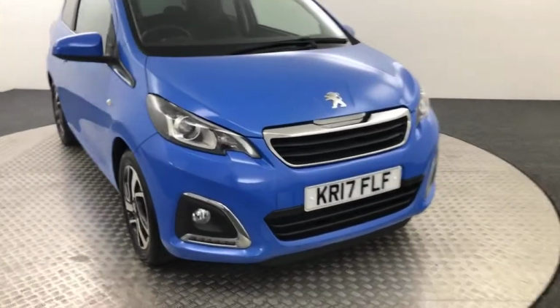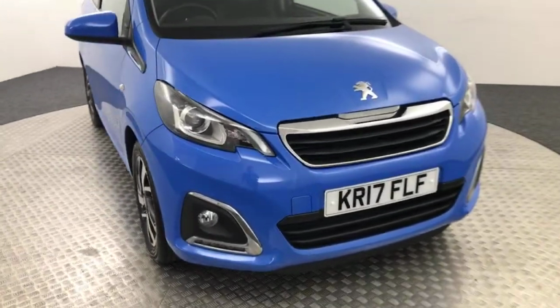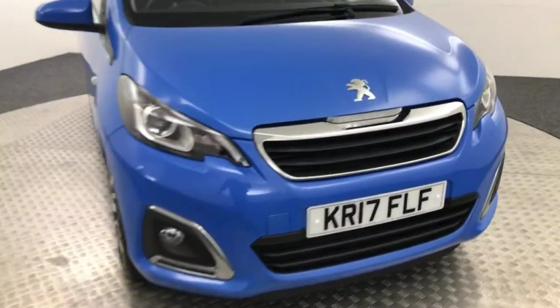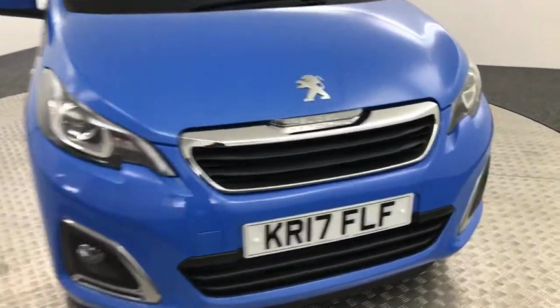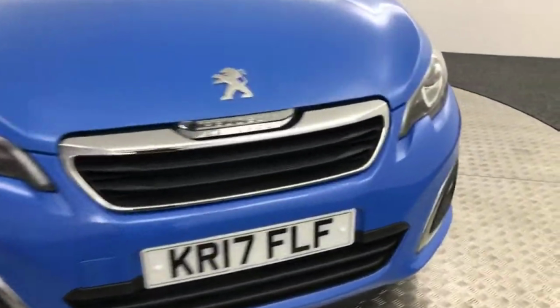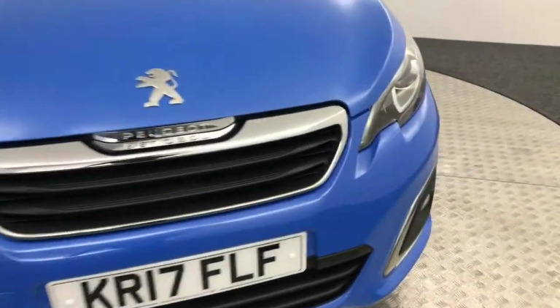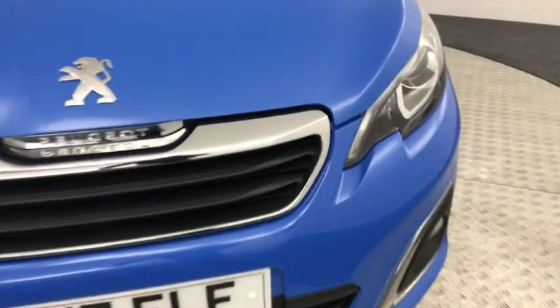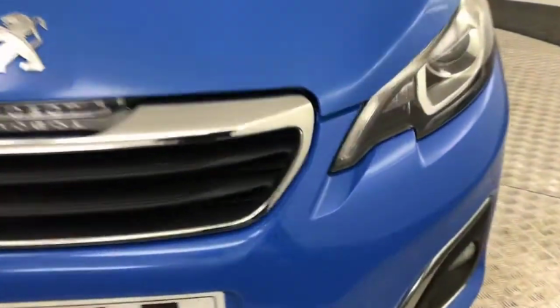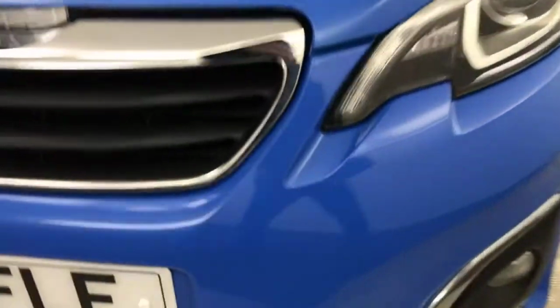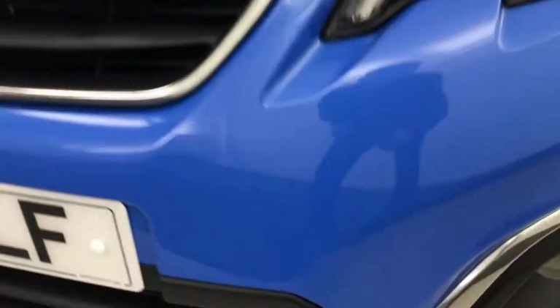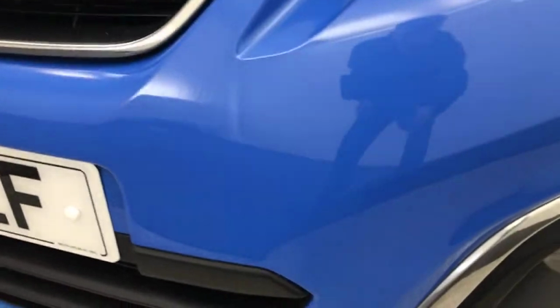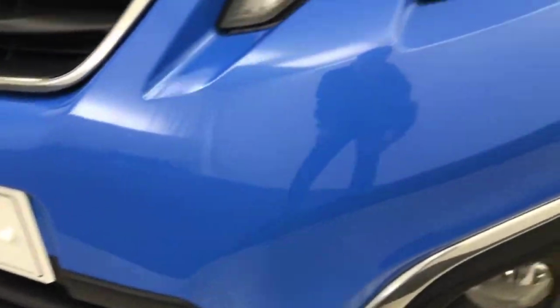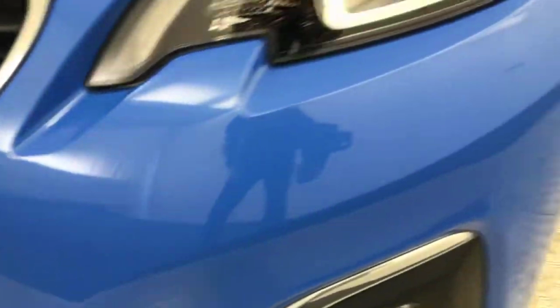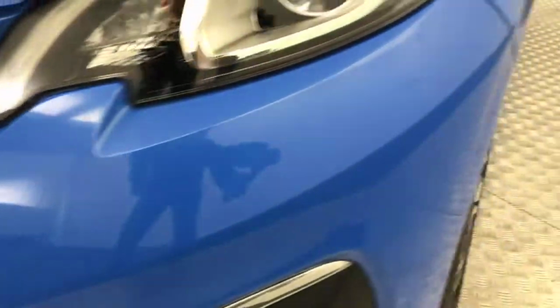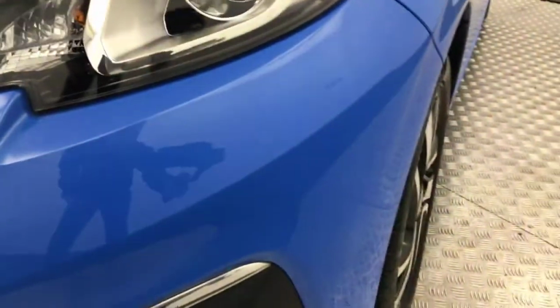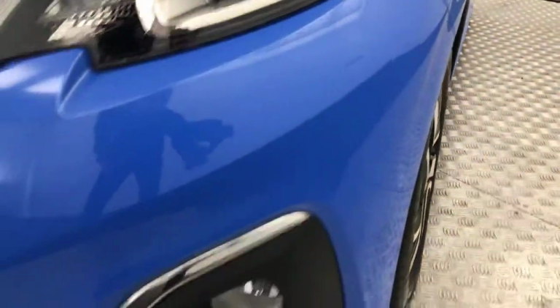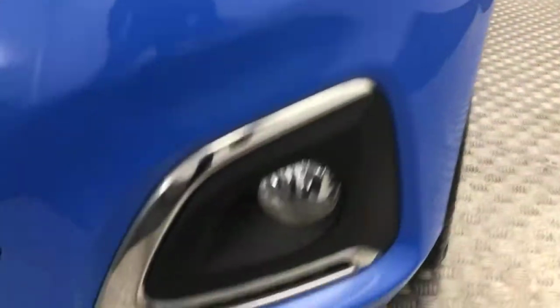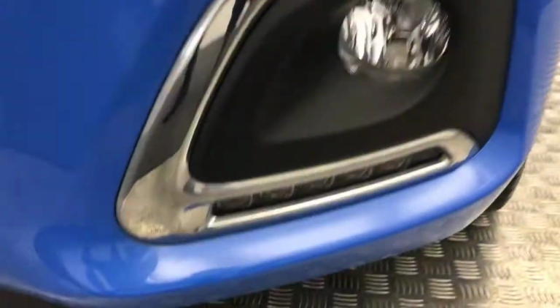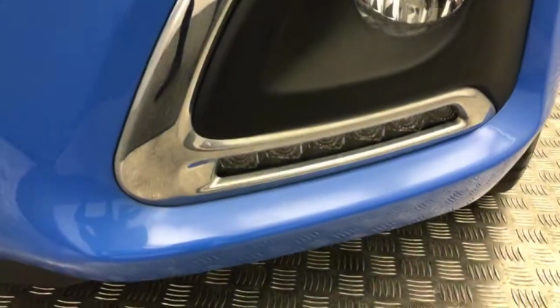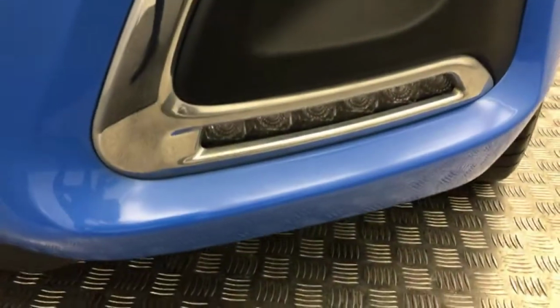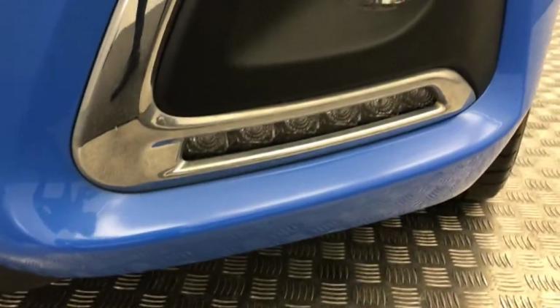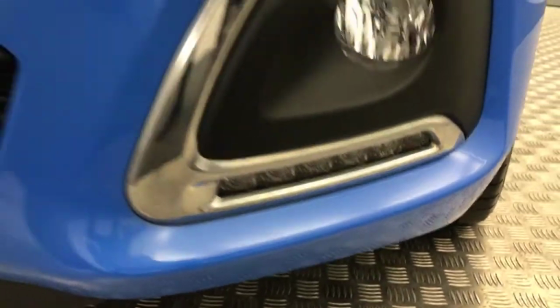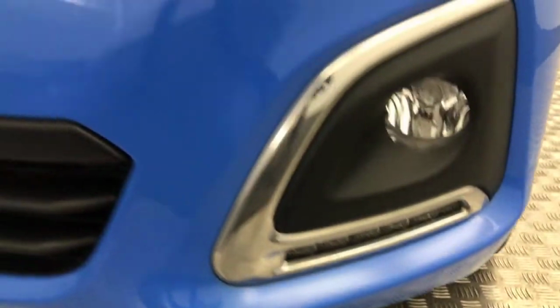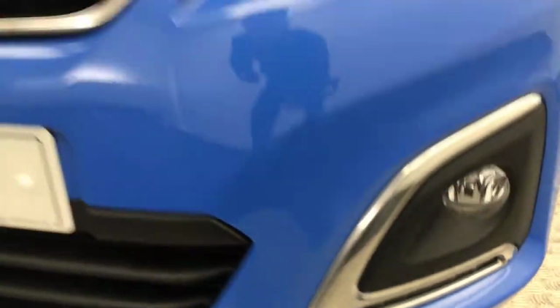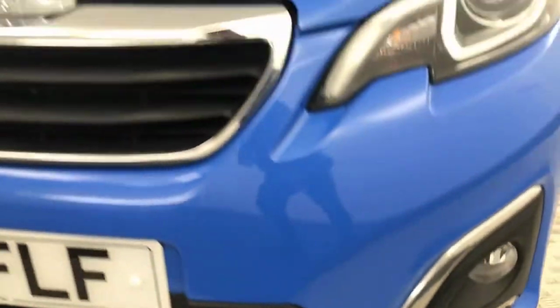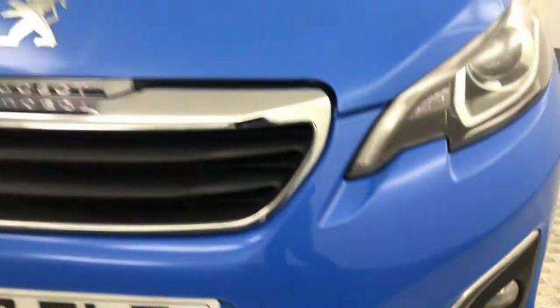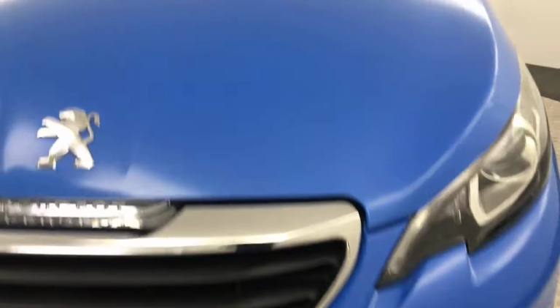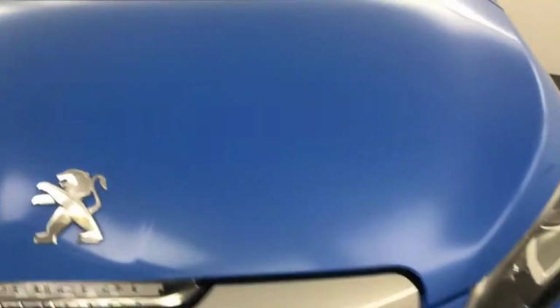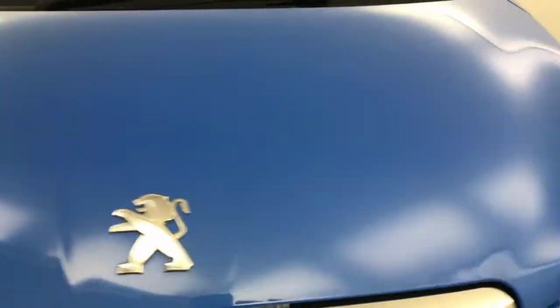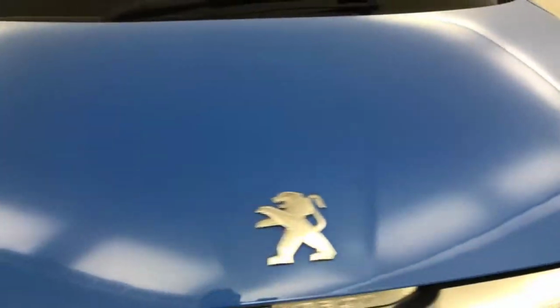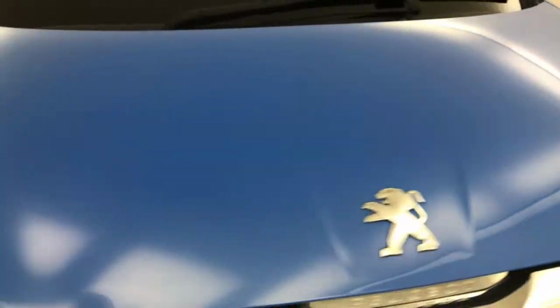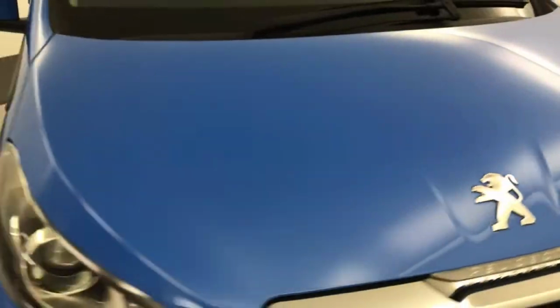A very clean example. I'll take you around the front now. Just look at how clean that front bumper is — you've got the LED daytime running strips in the bottom there. The bonnet is really clean and tidy.